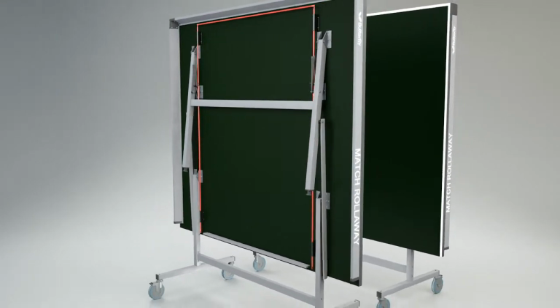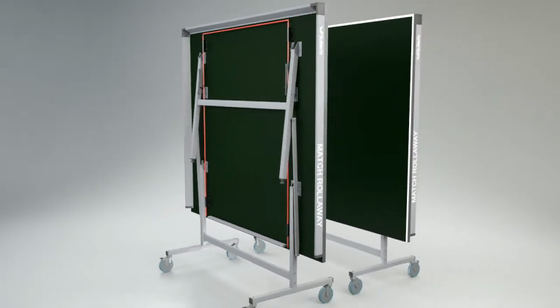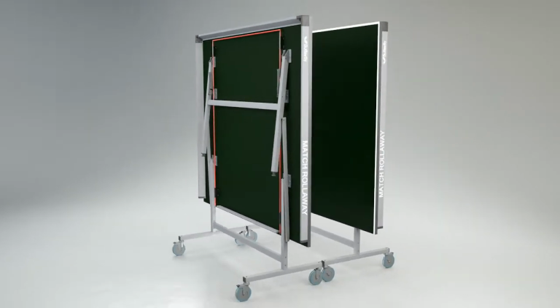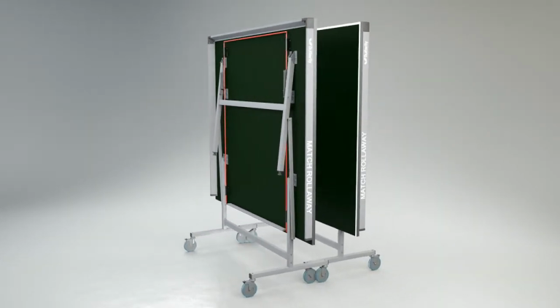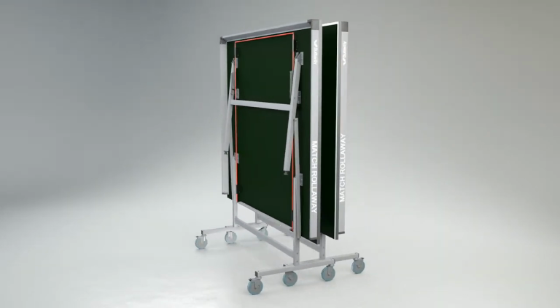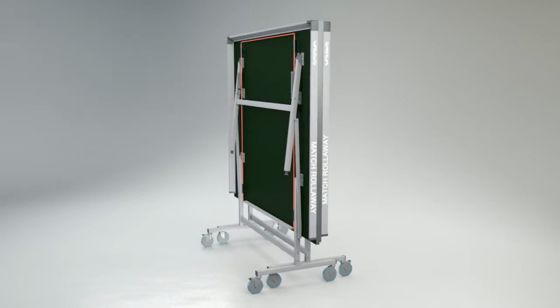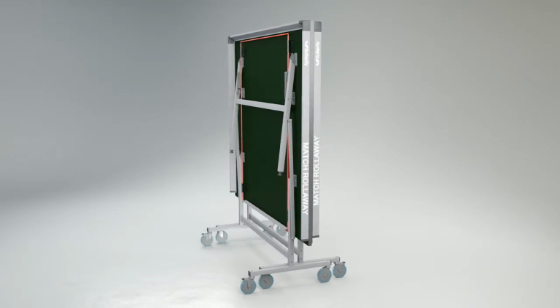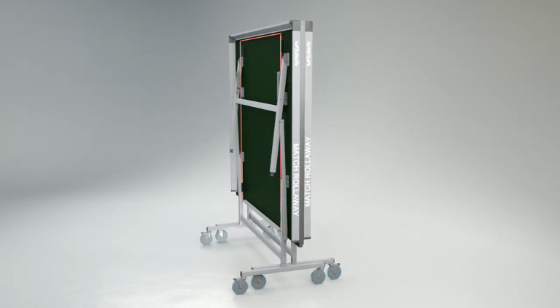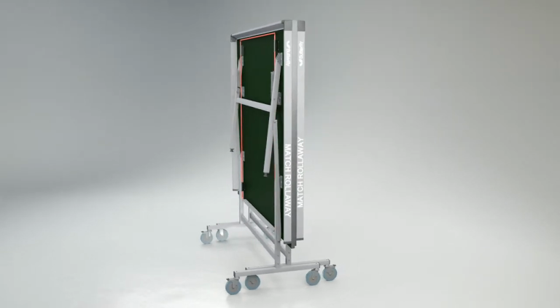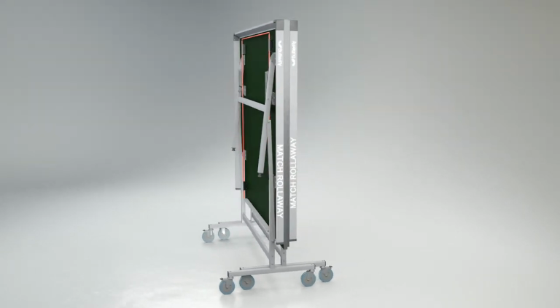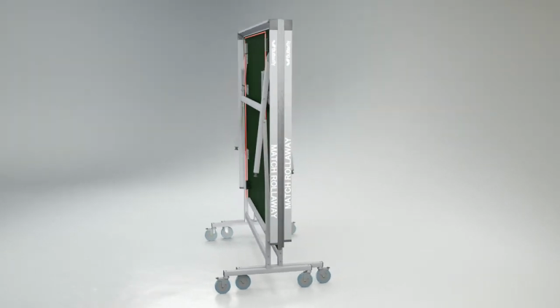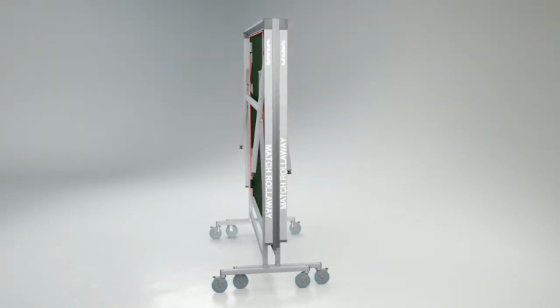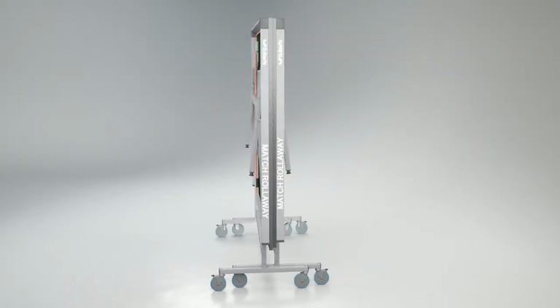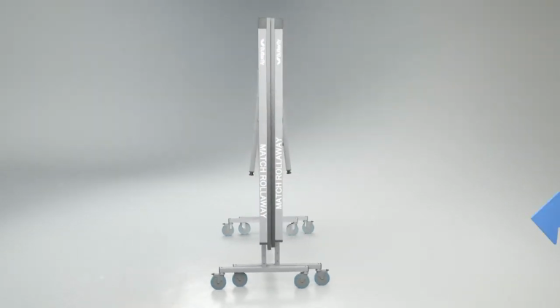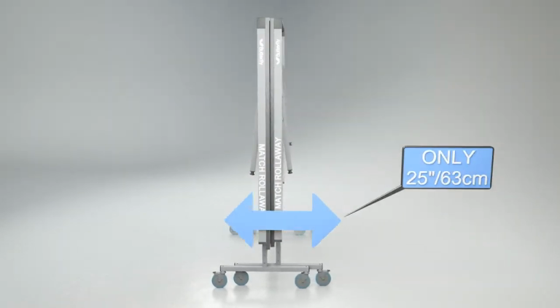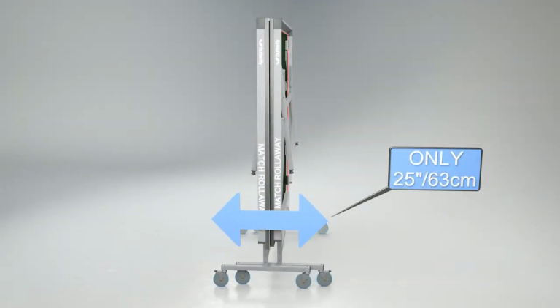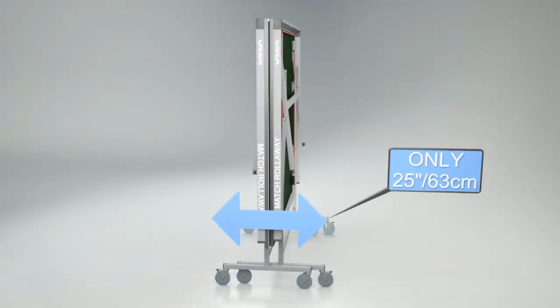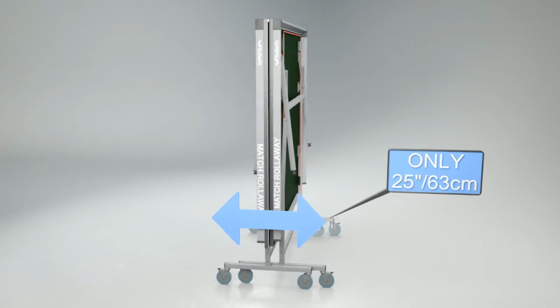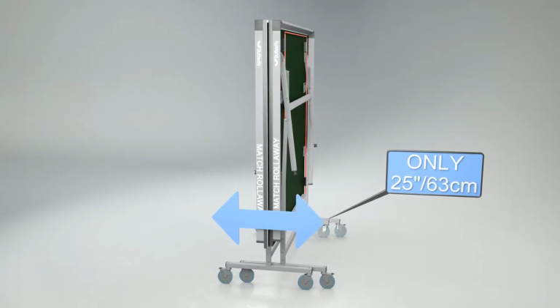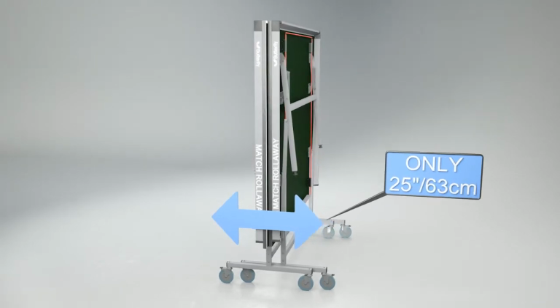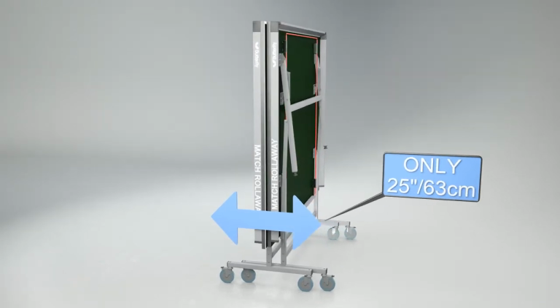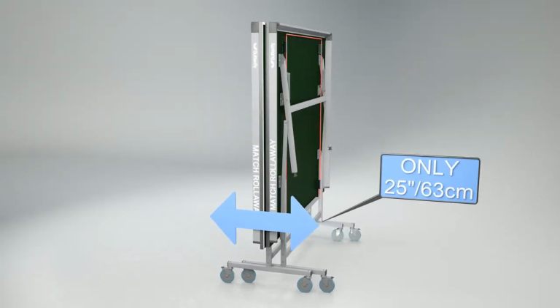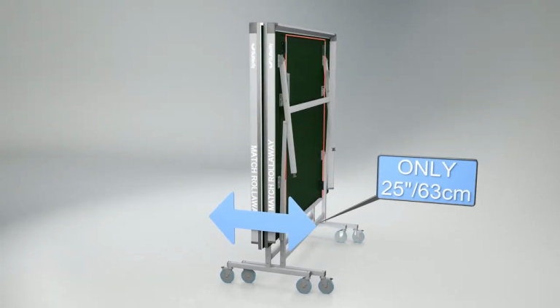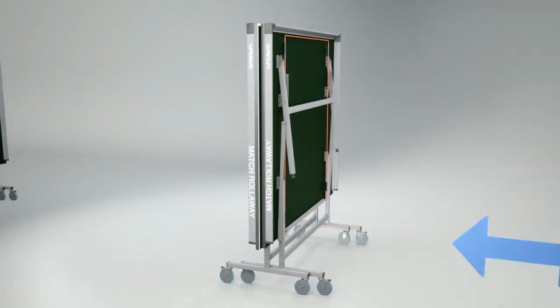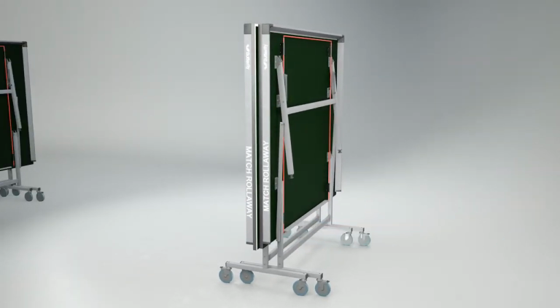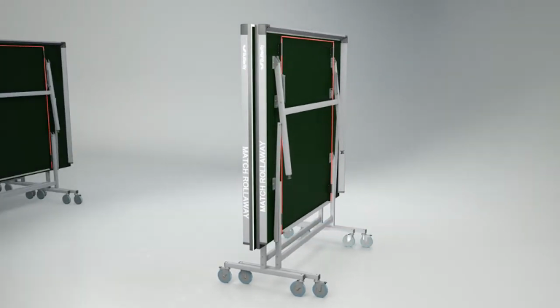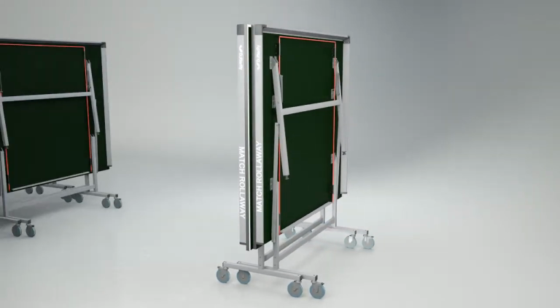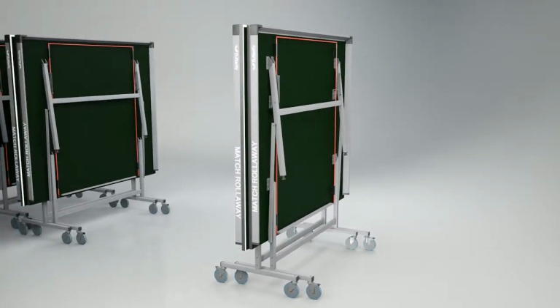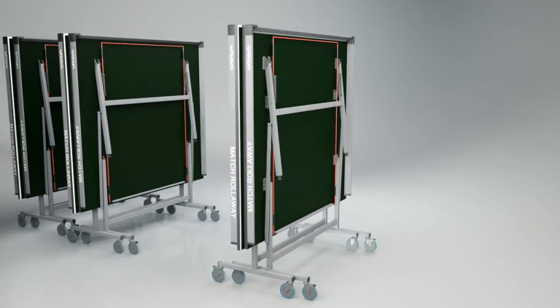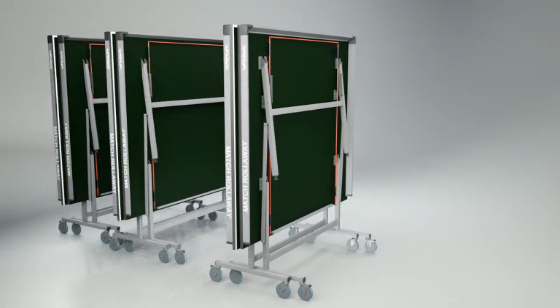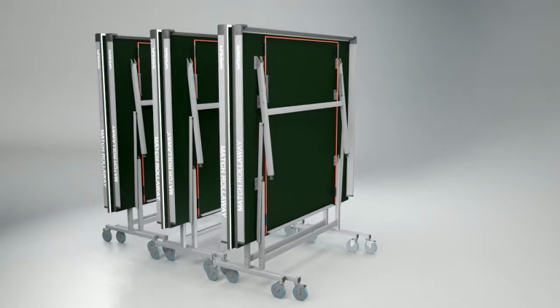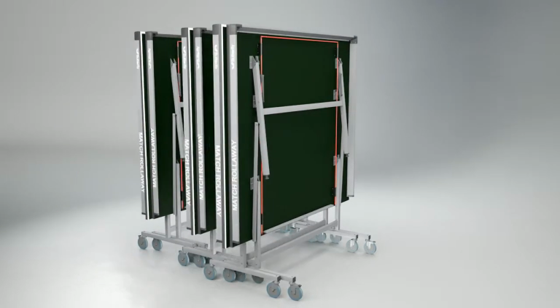The table stores away economically with the two halves folded together. The total width of the table for storage is only 25 inches or 63cm. For multi-table use, the tables can be rolled together for even more compact storage.